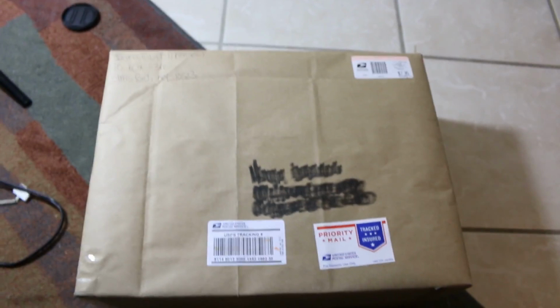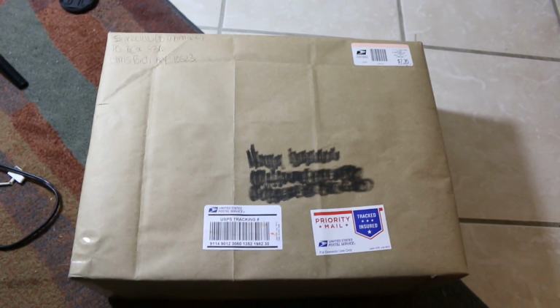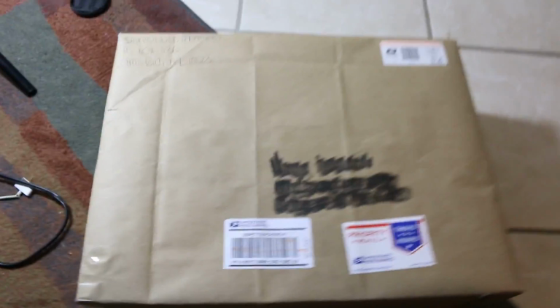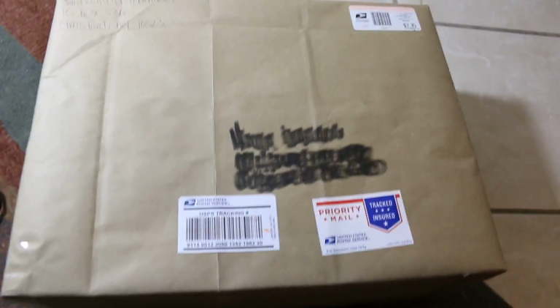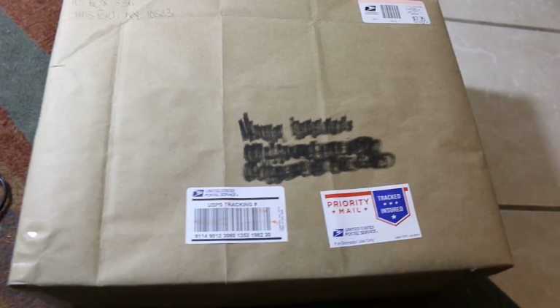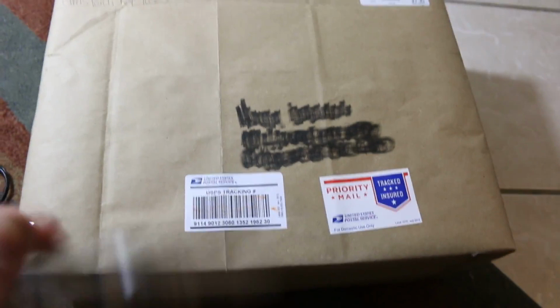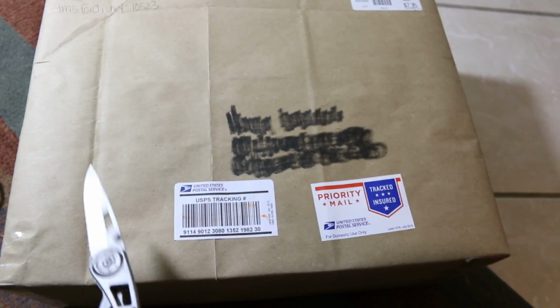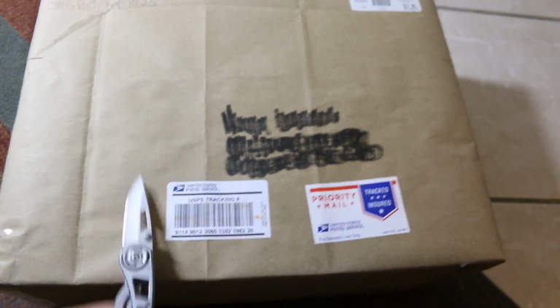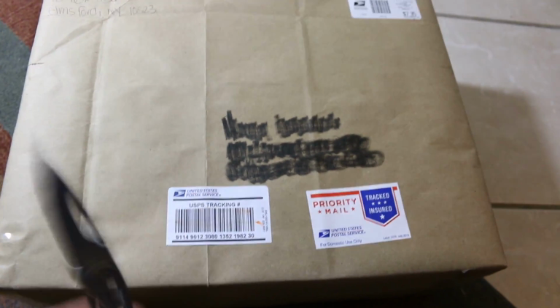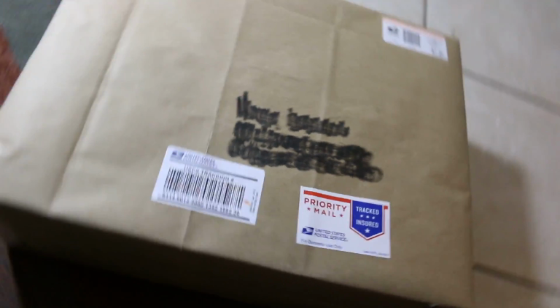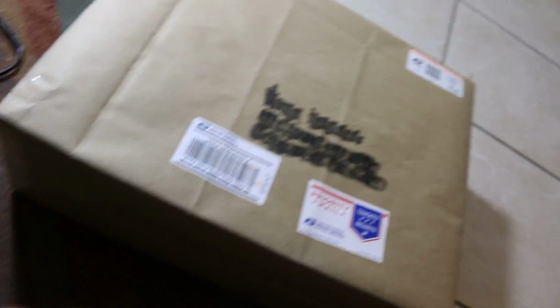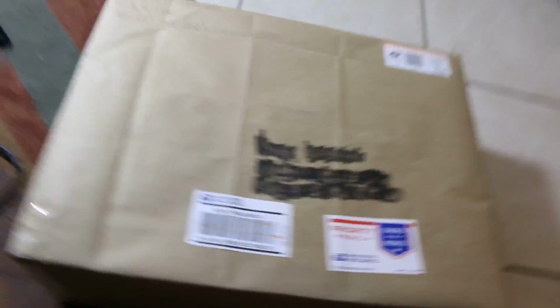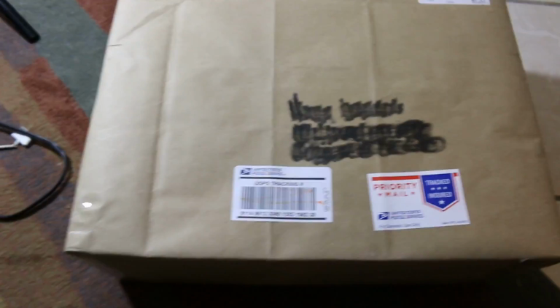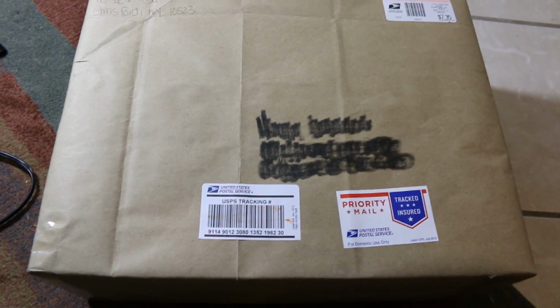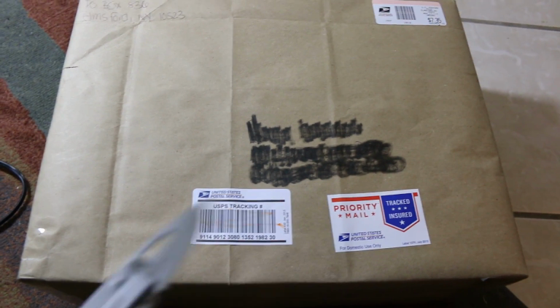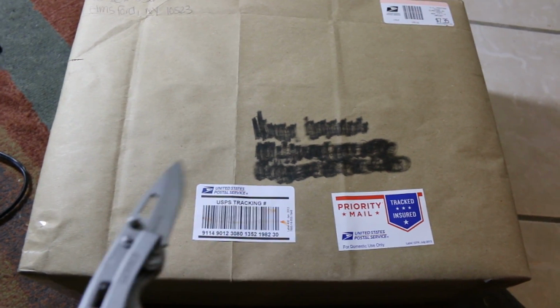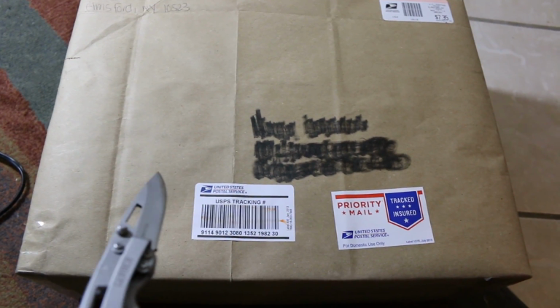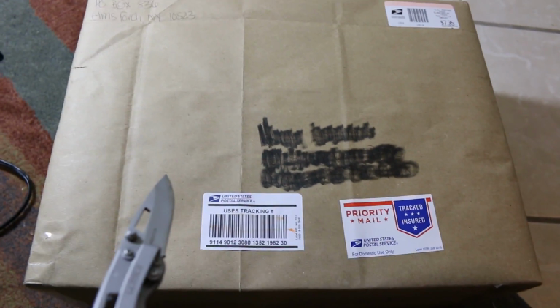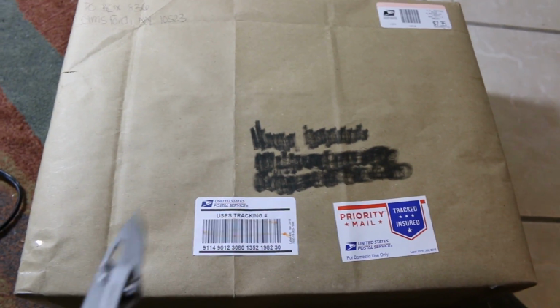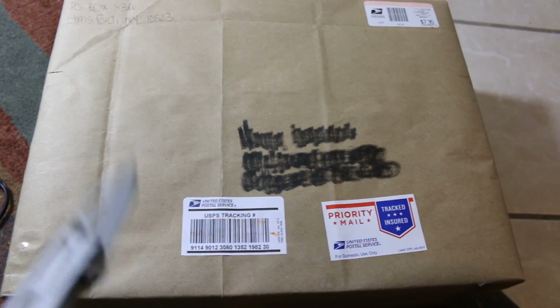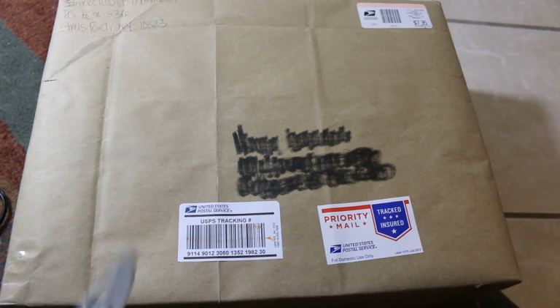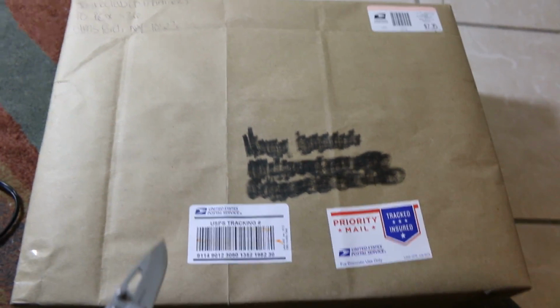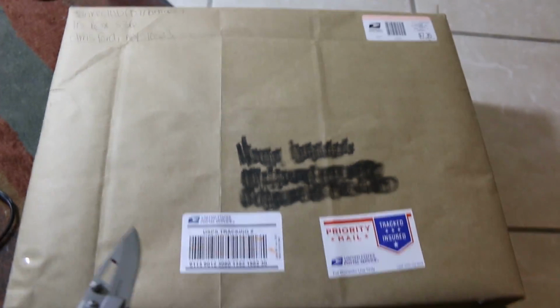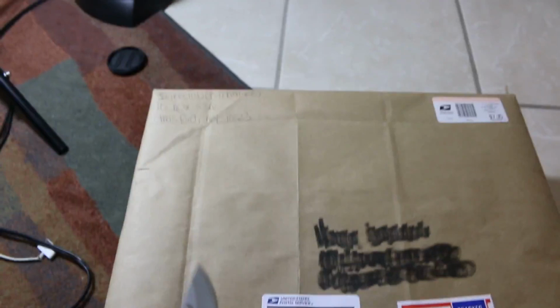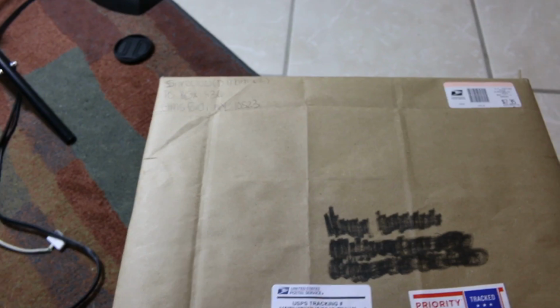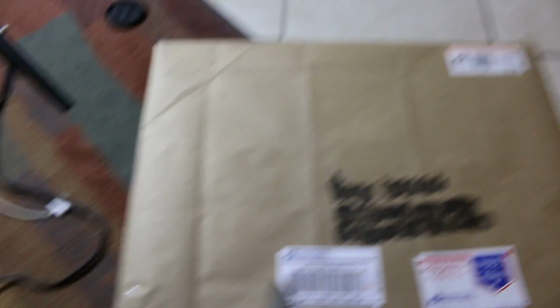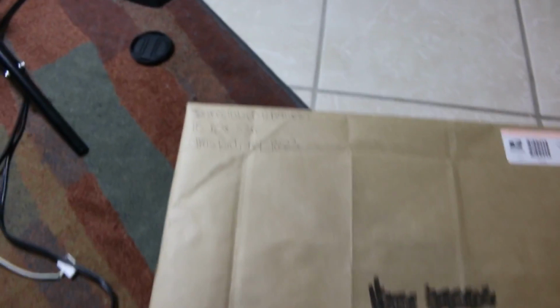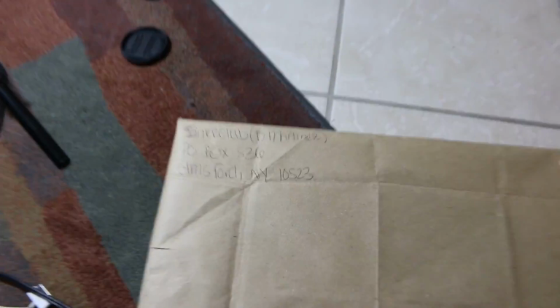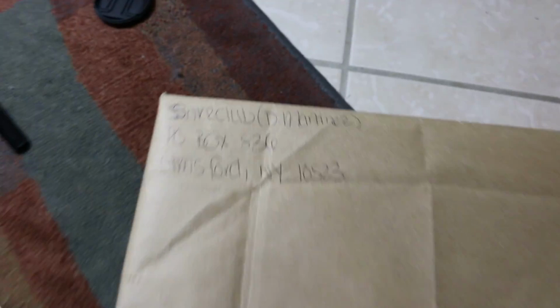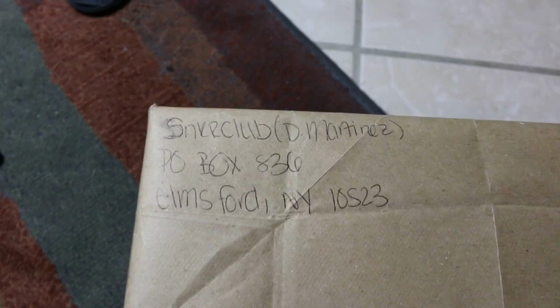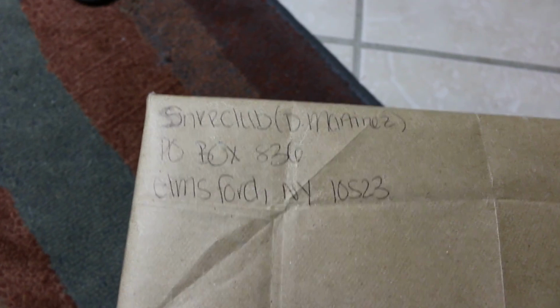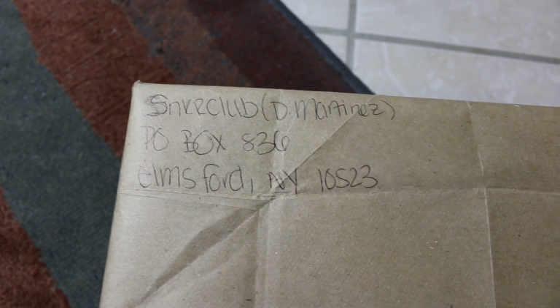What's up guys? Once again, another sneaker unboxing. These are little LeBron Christmases — these should be the Christmases. Shout out to Sneaker Club. Thank you a lot.